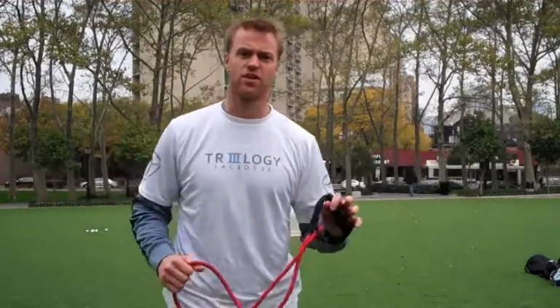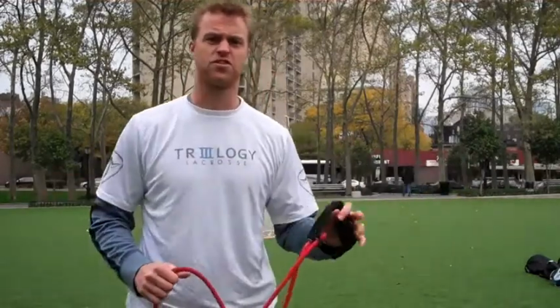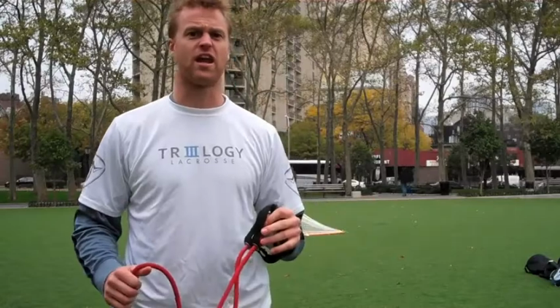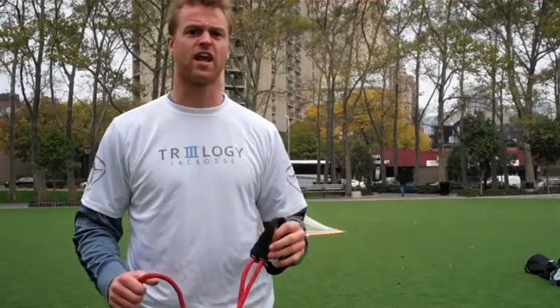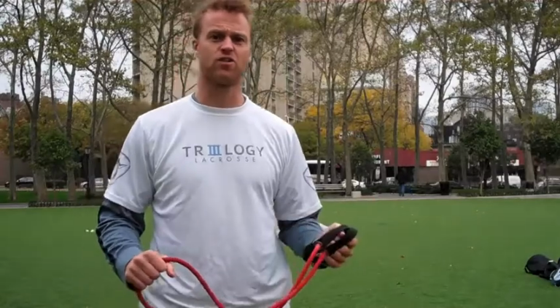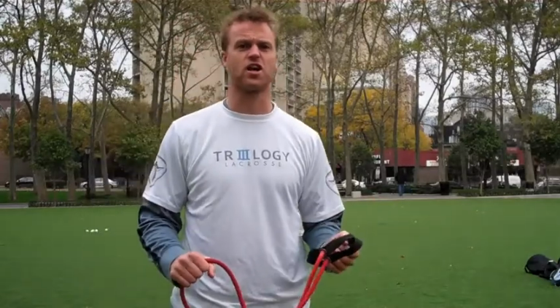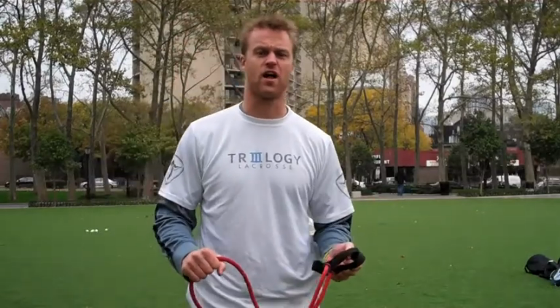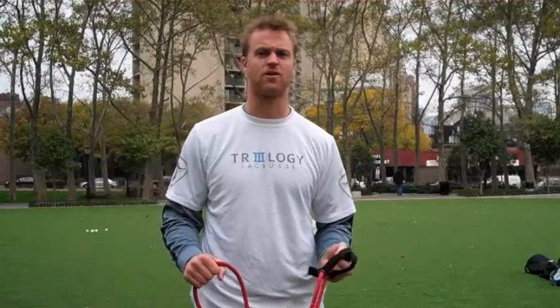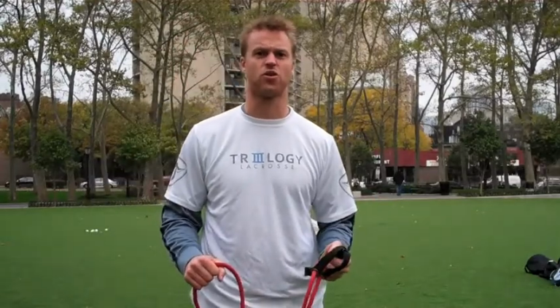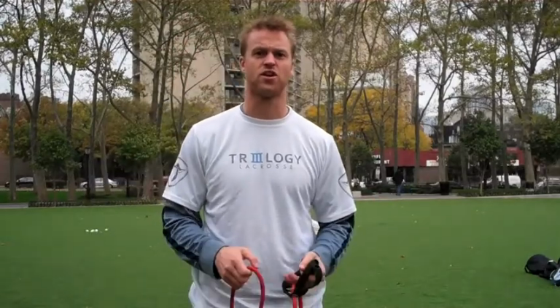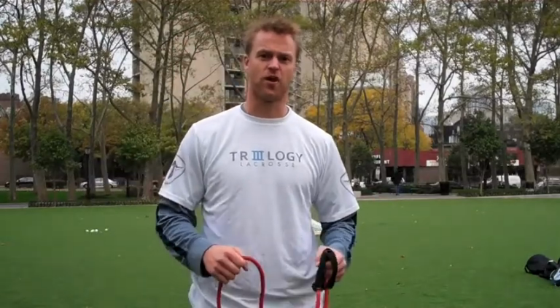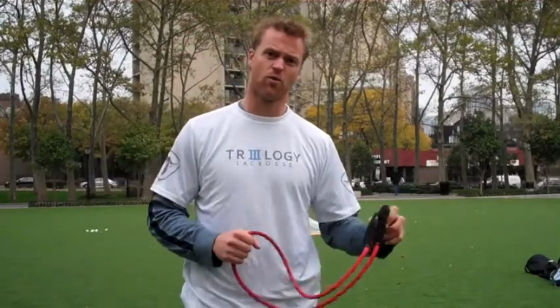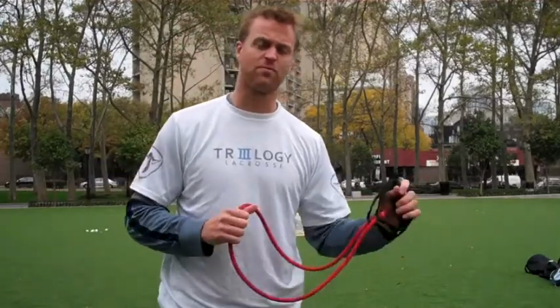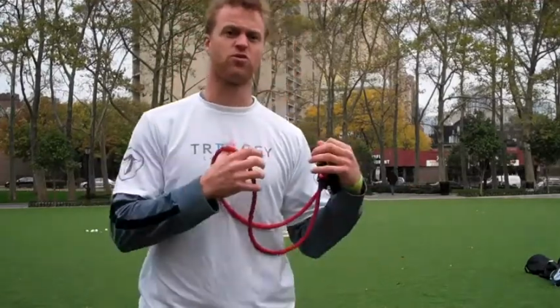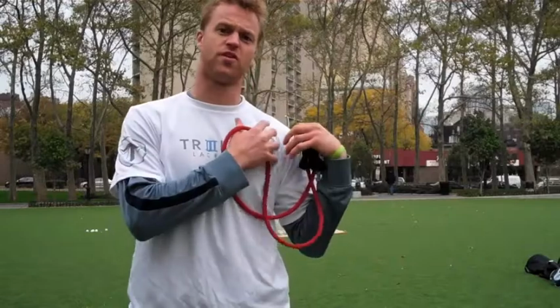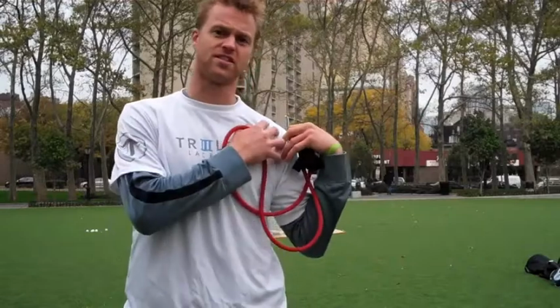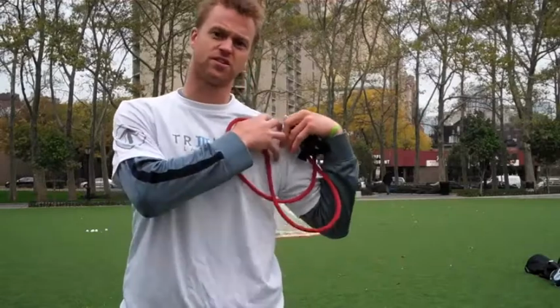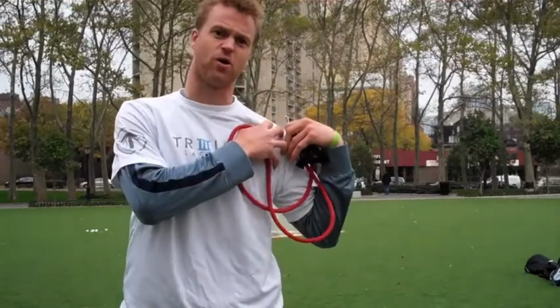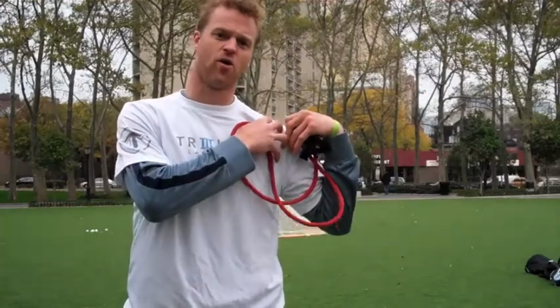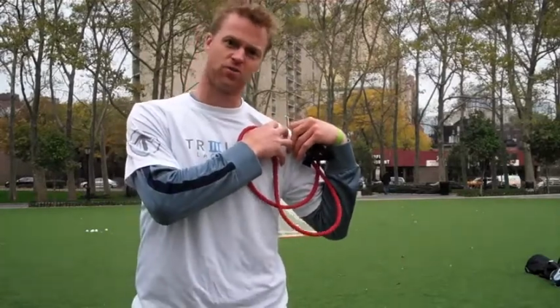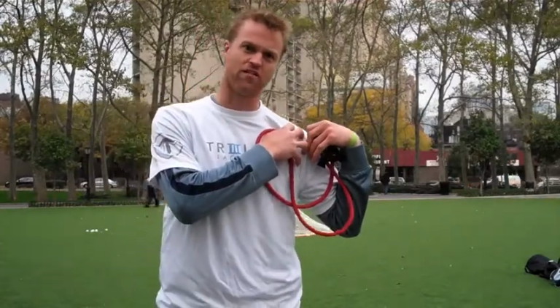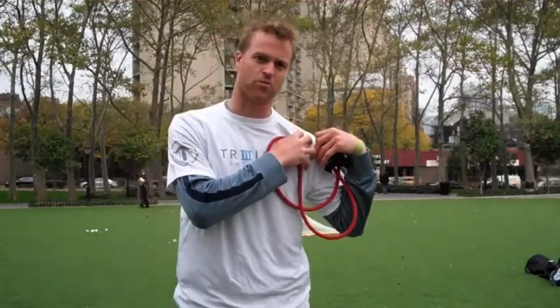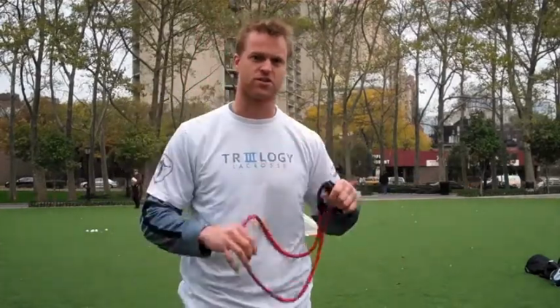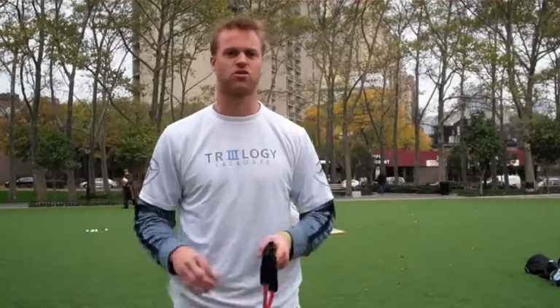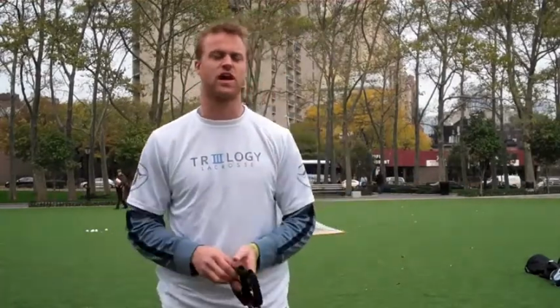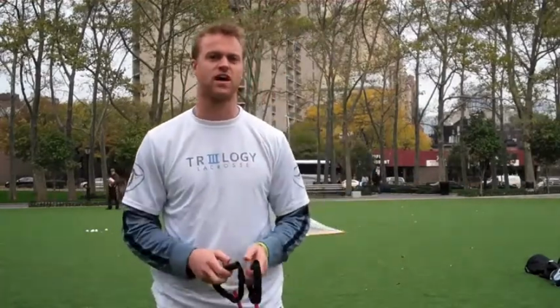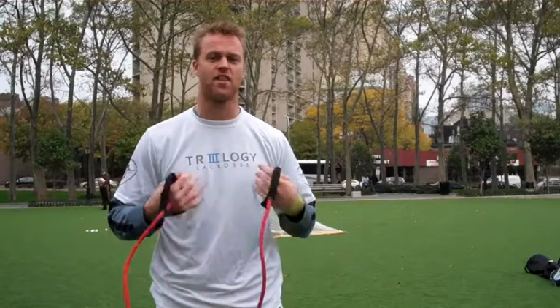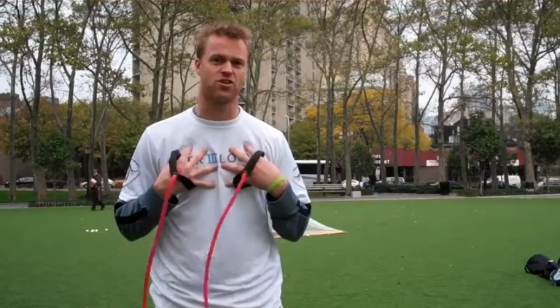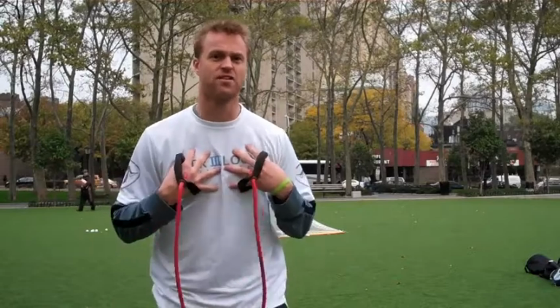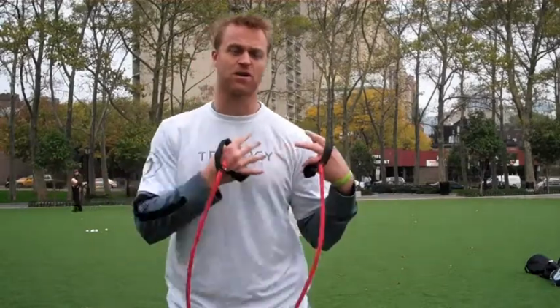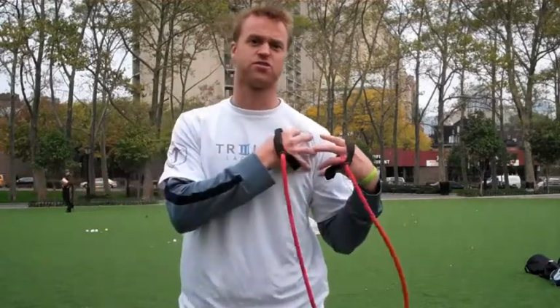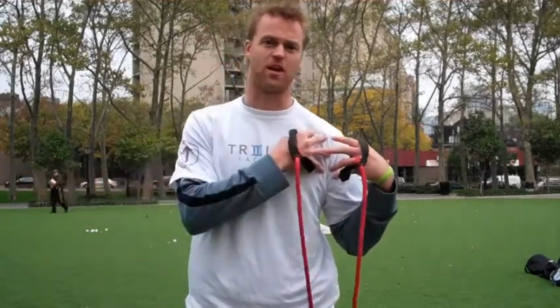In lacrosse, there's a lot of hitting, a lot of cross-checking, a lot of pounding on the shoulders. We want to keep those shoulders nice and stable so we don't have any separations. I'm going to show you three exercises that I do to keep my shoulders stable.